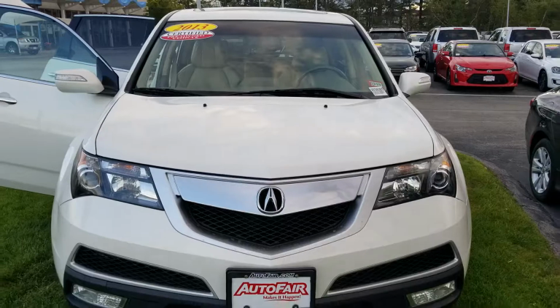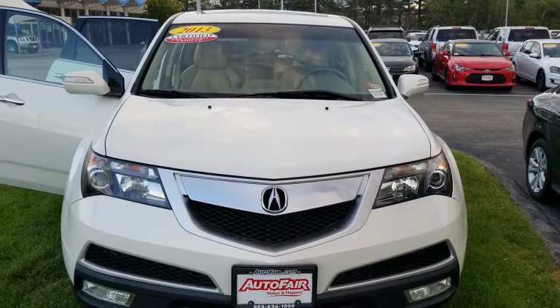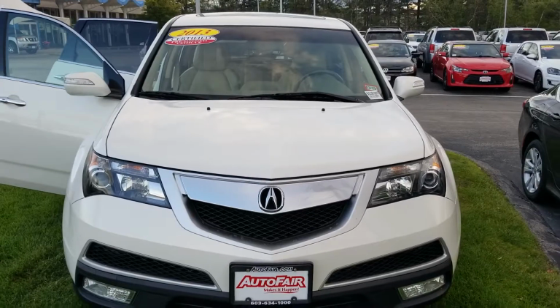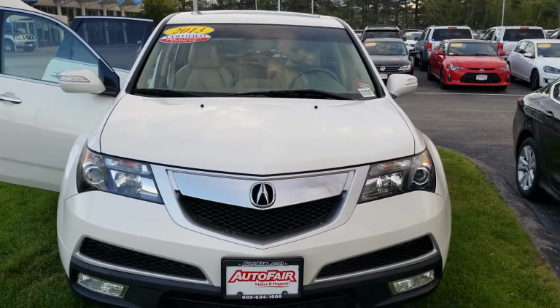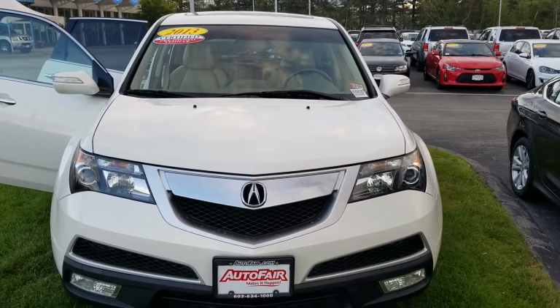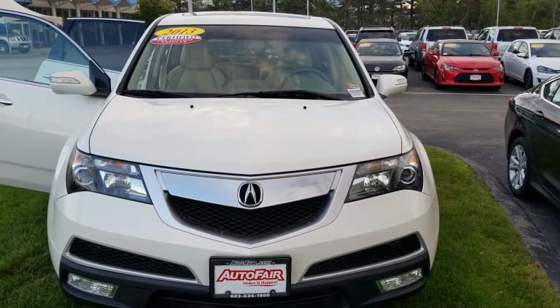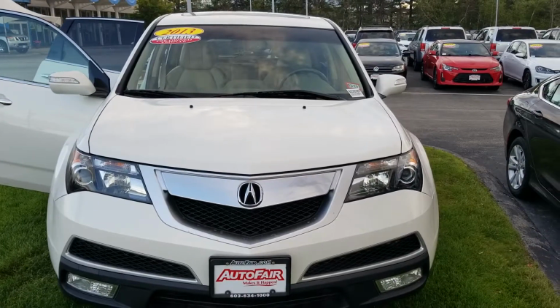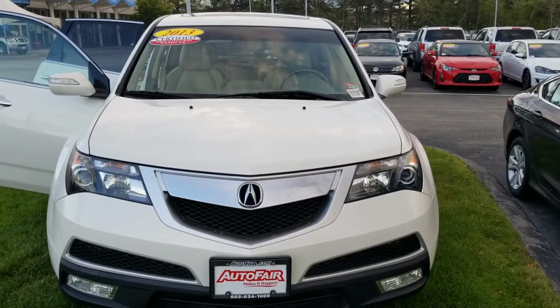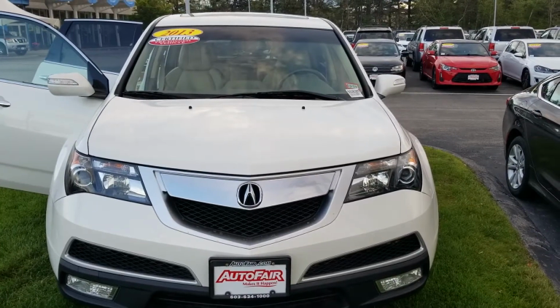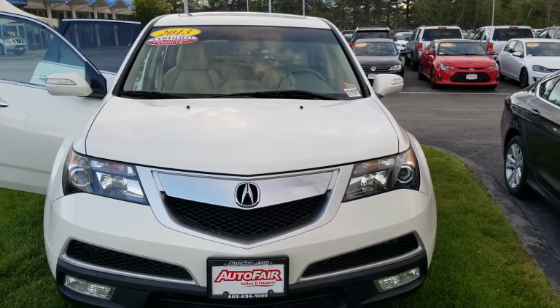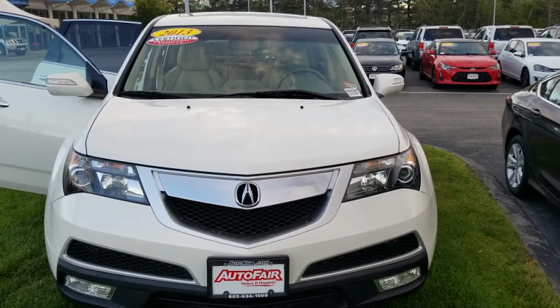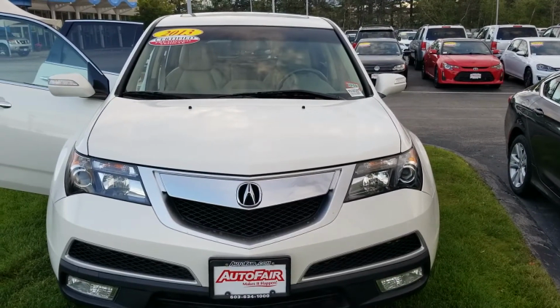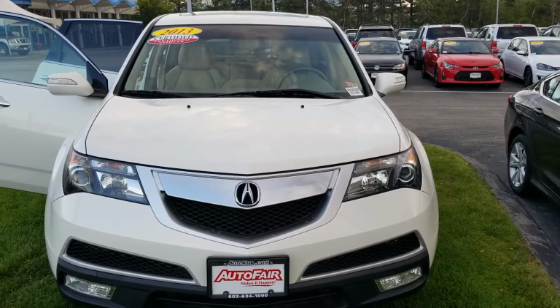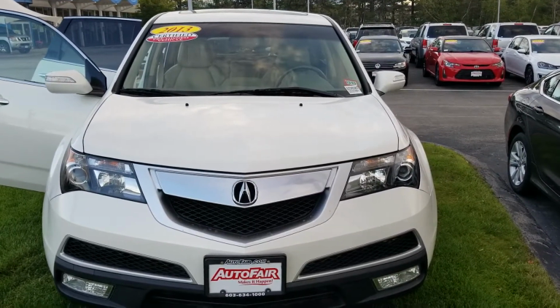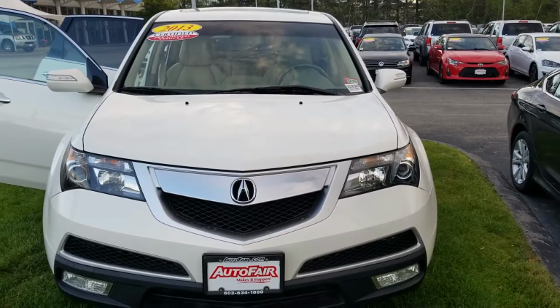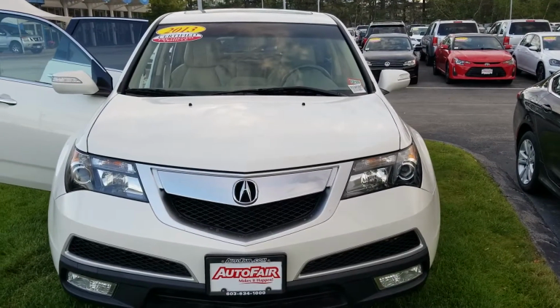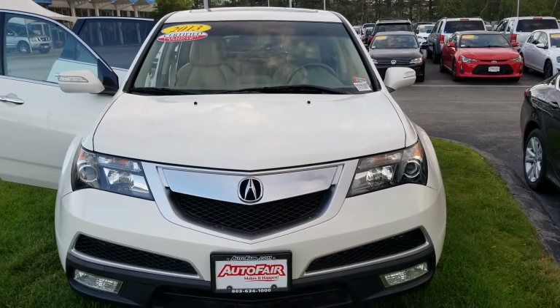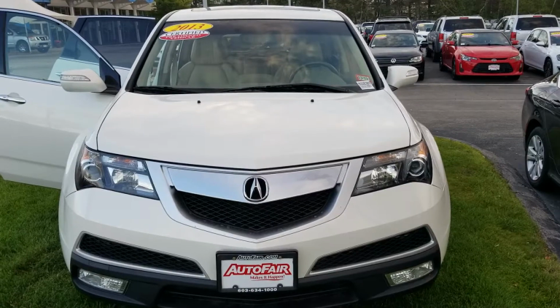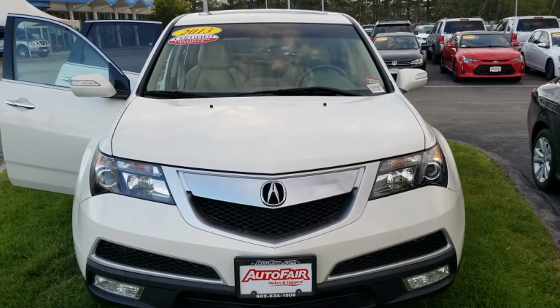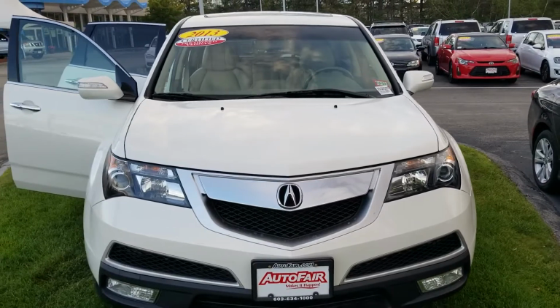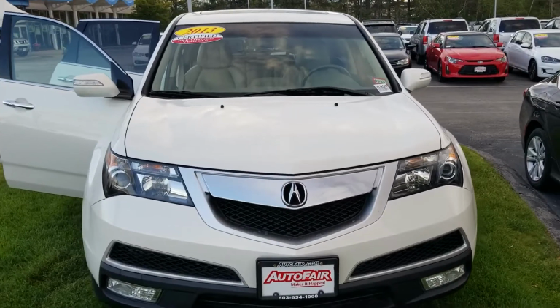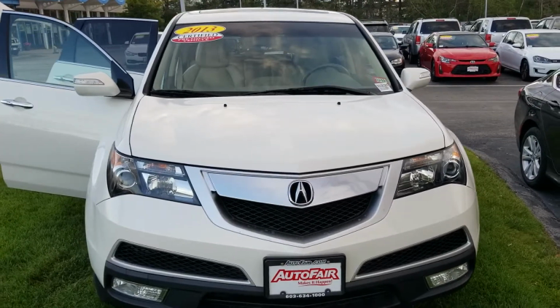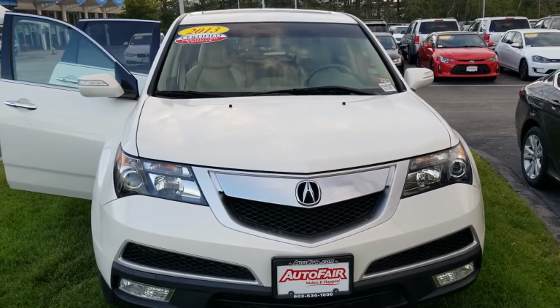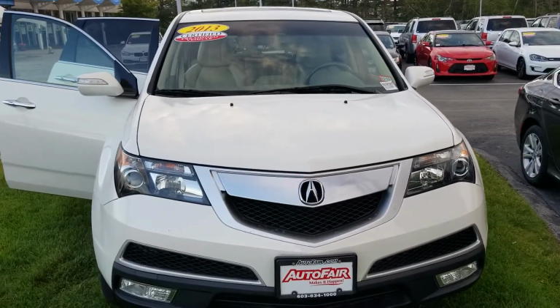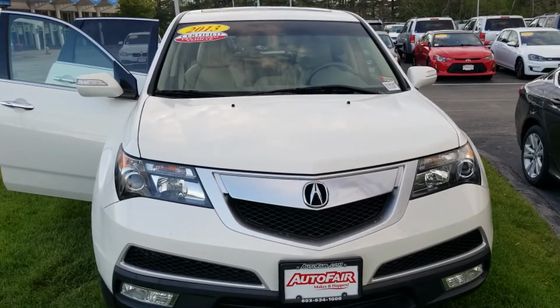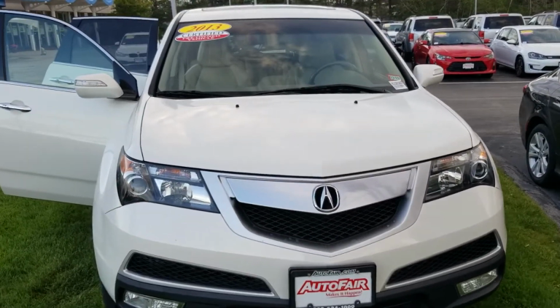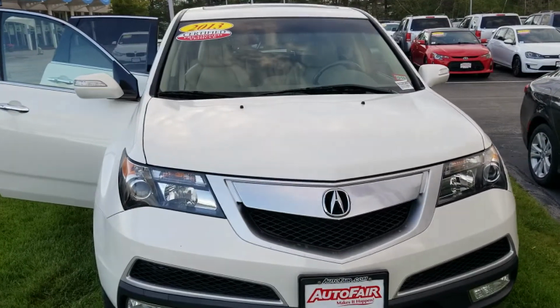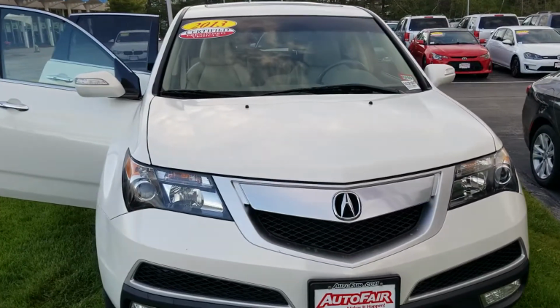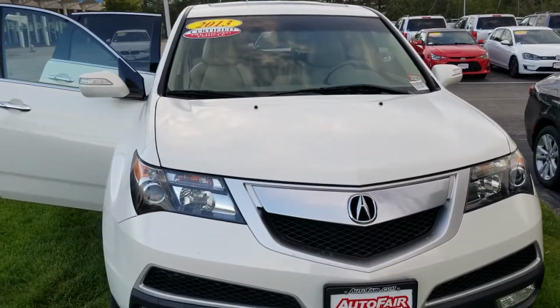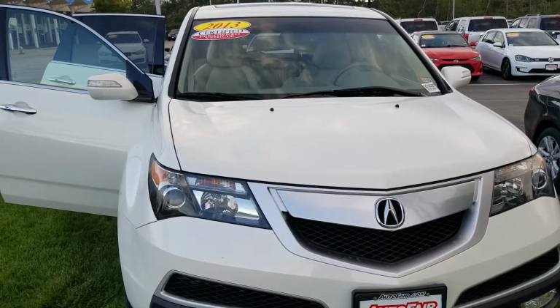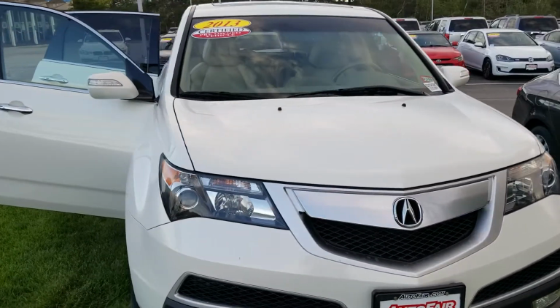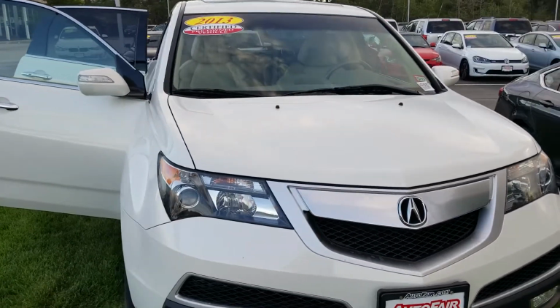Hey Elizabeth, I'm Kevin Miller from Autofair Honda, working directly with Tessa. Just doing a quick video walkaround here of the 2013 Acura MDX you're interested in.